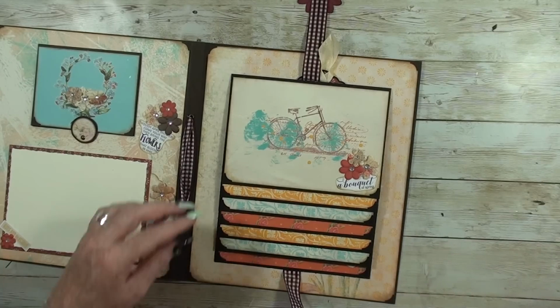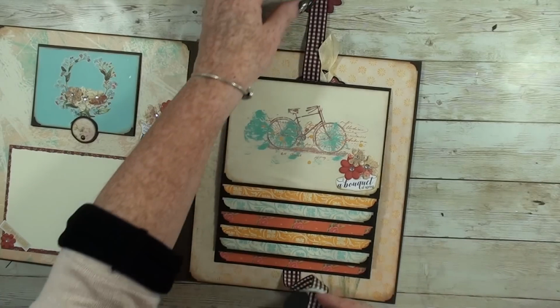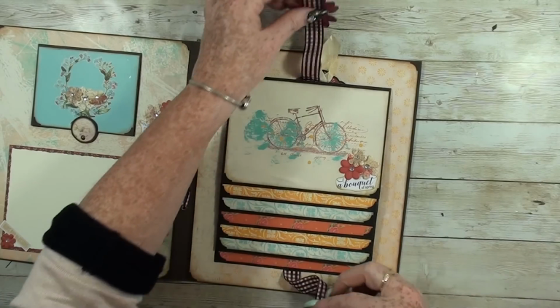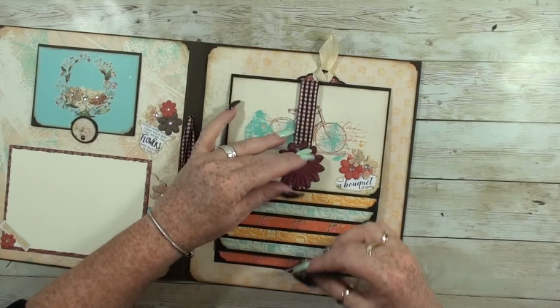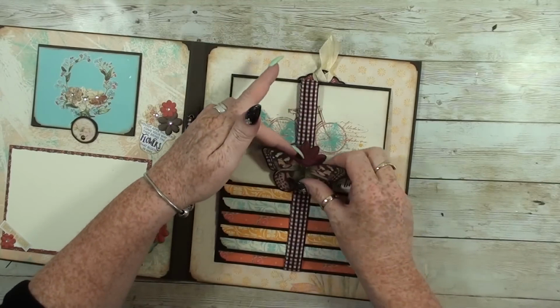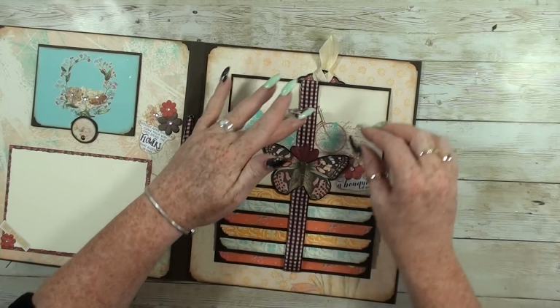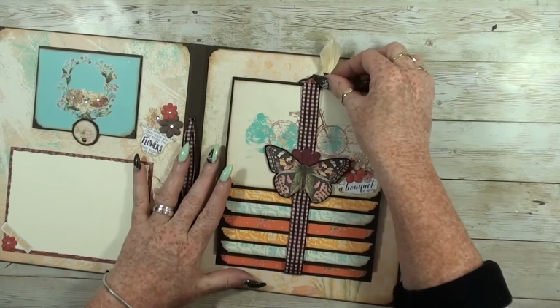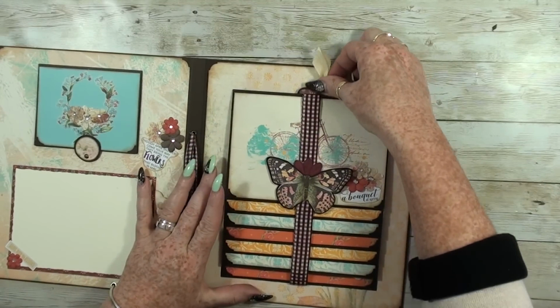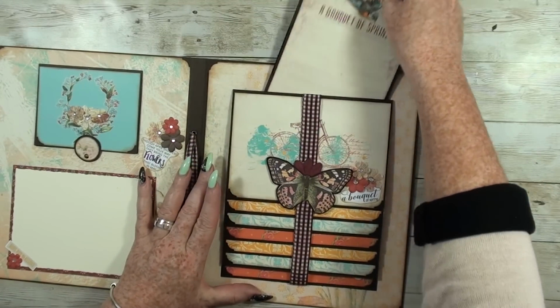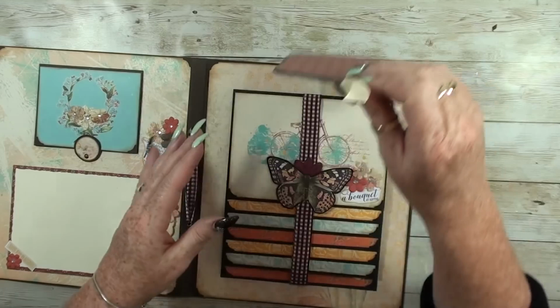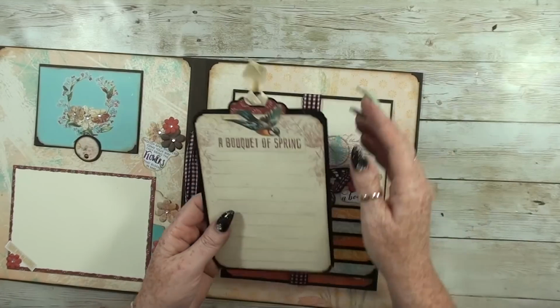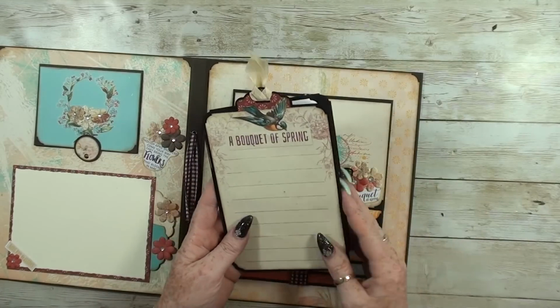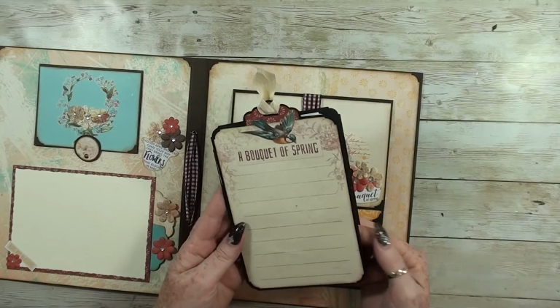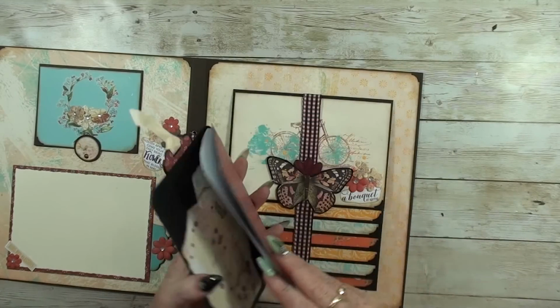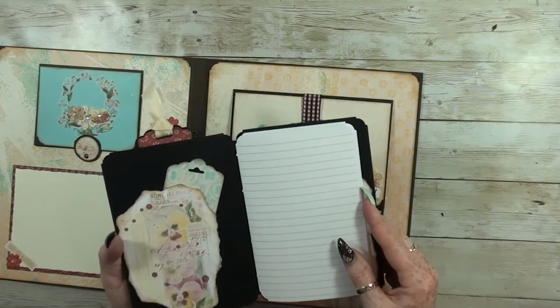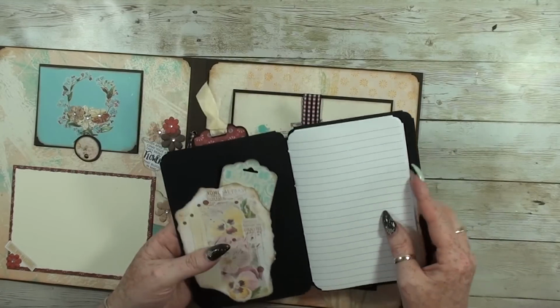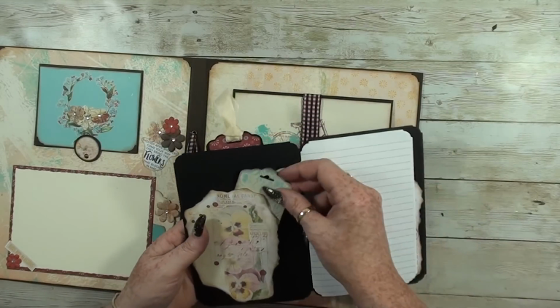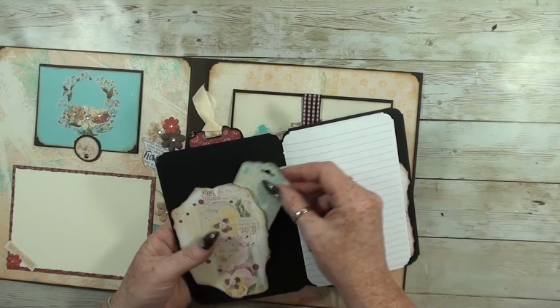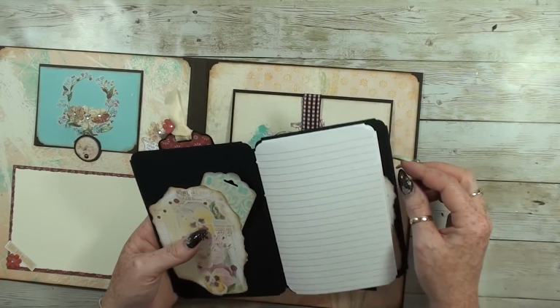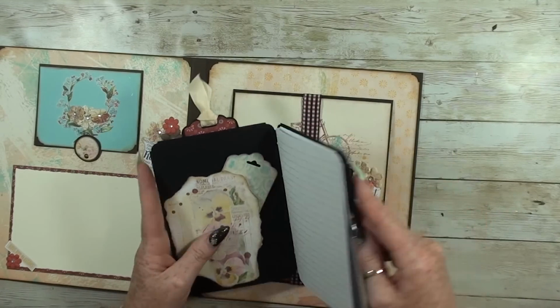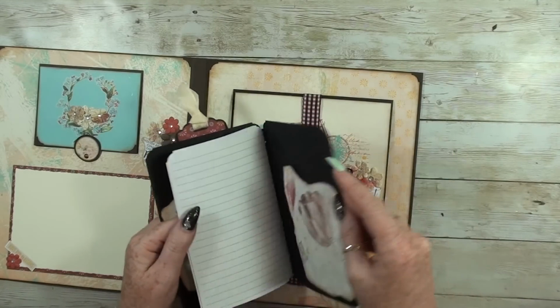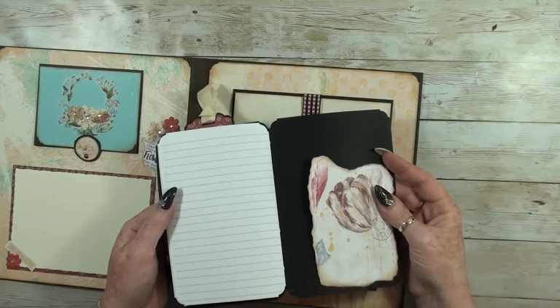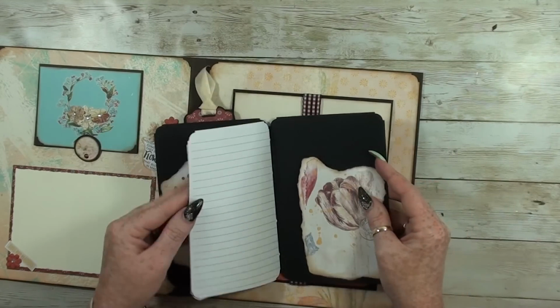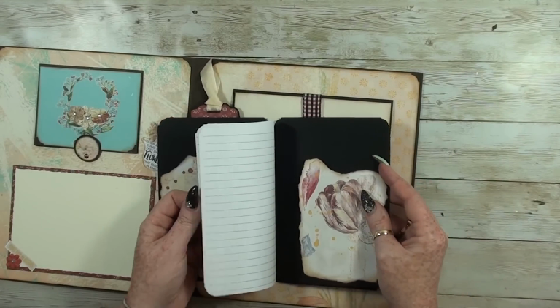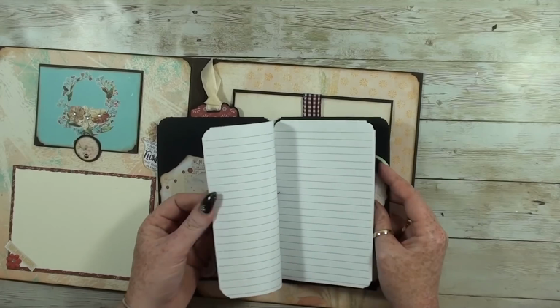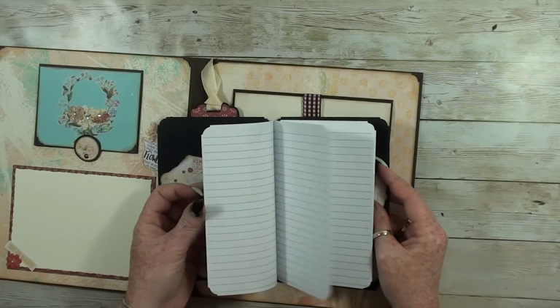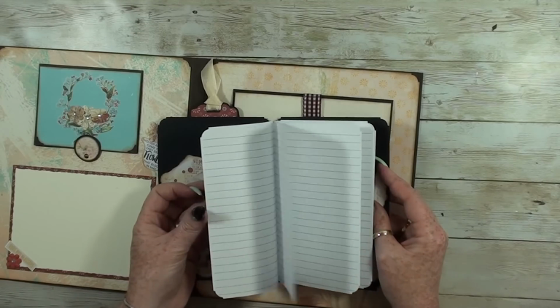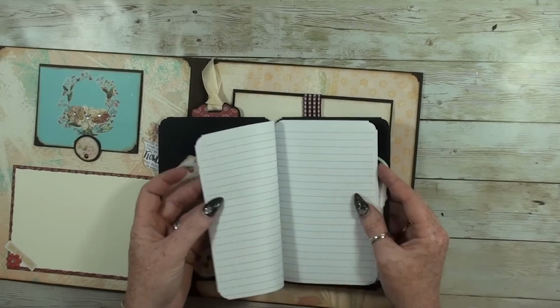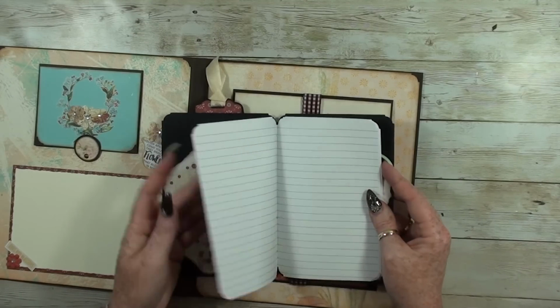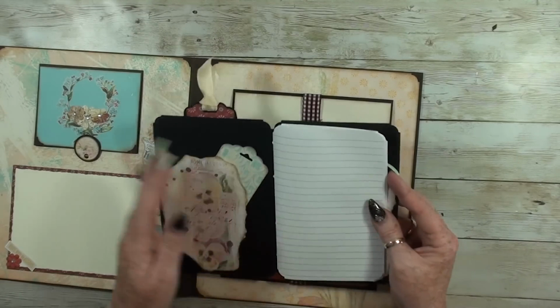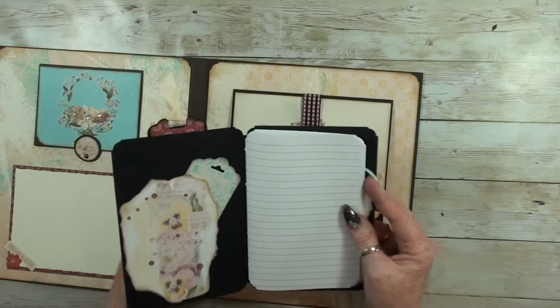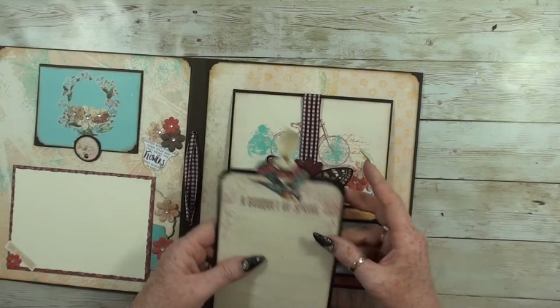On the back again I leave a journaling booklet, a tuck spot on the back as well, and again ten journal pages so you can write on.